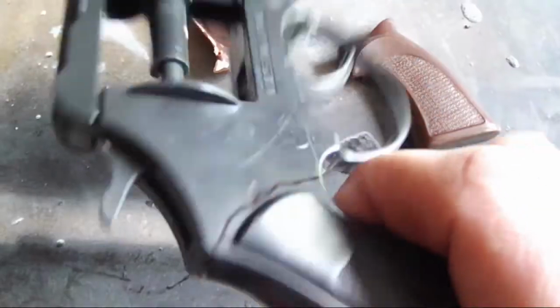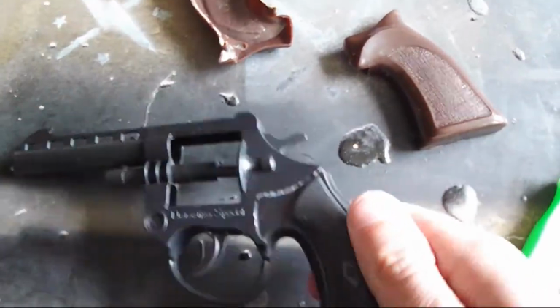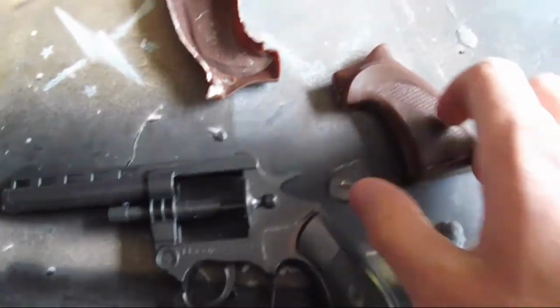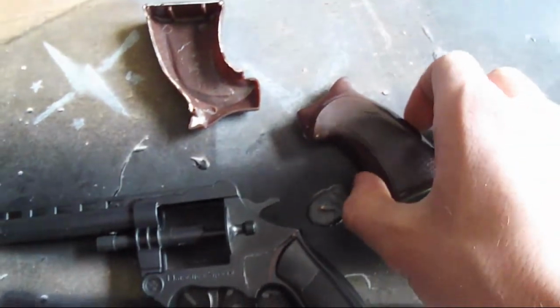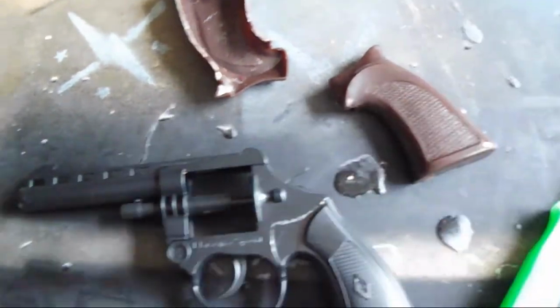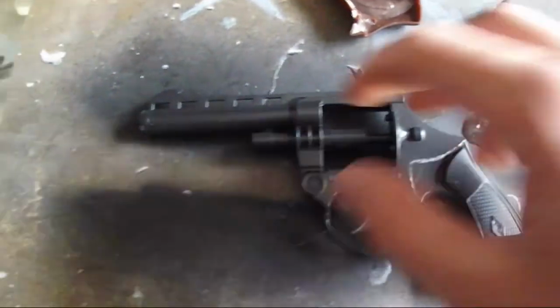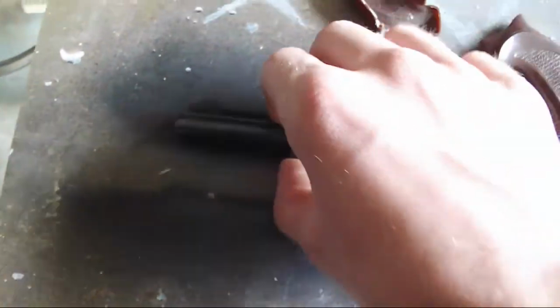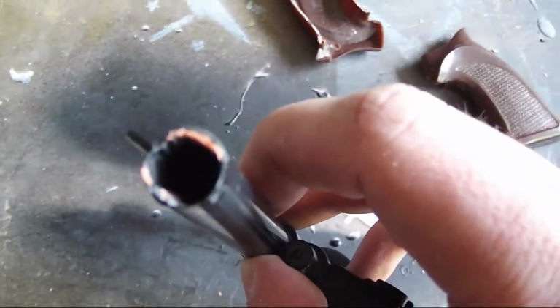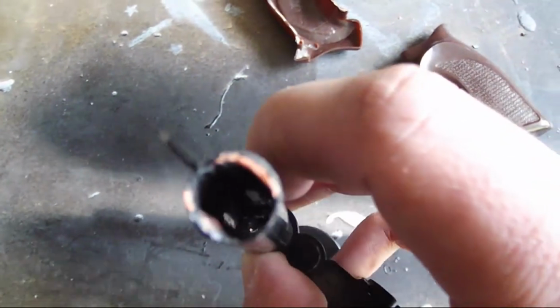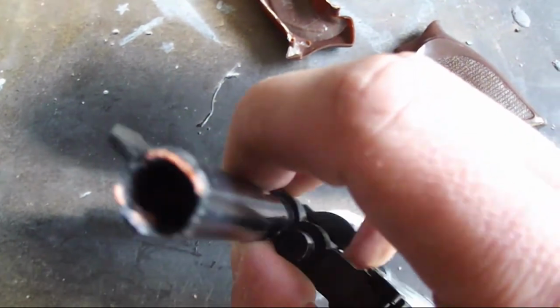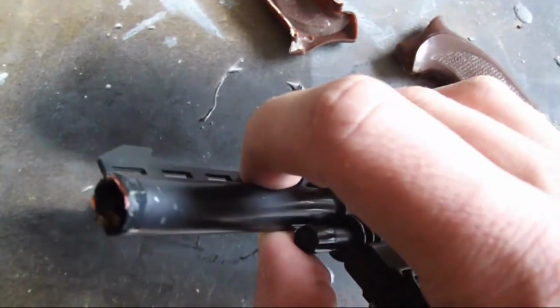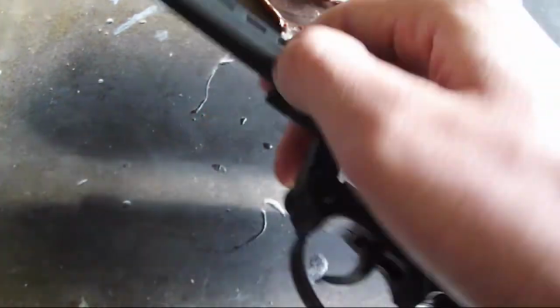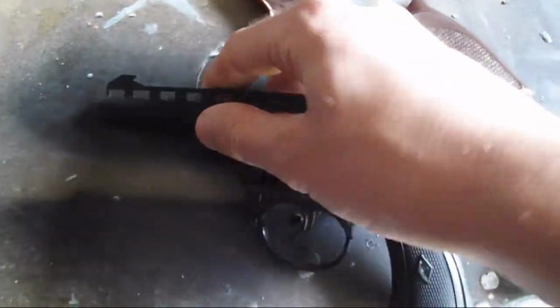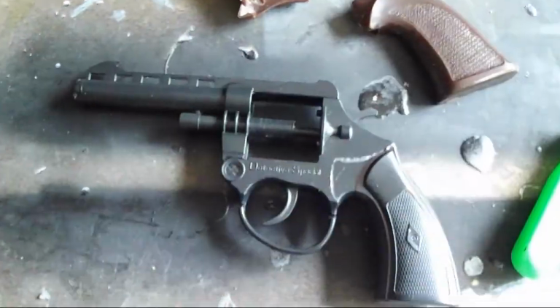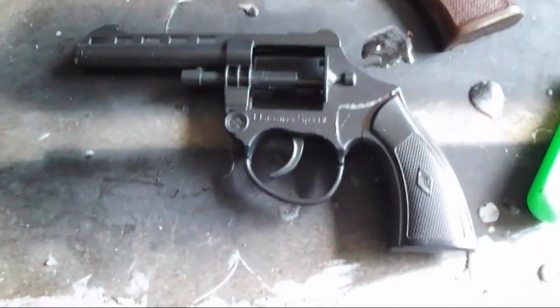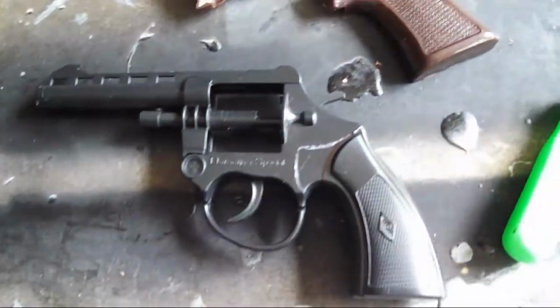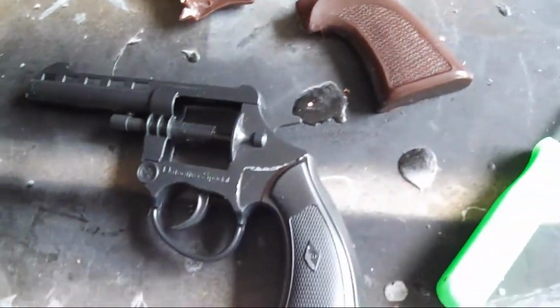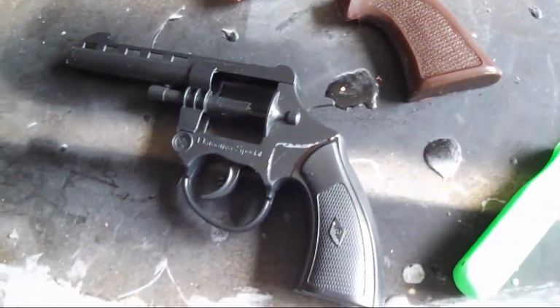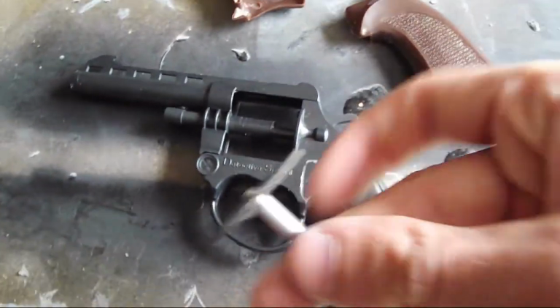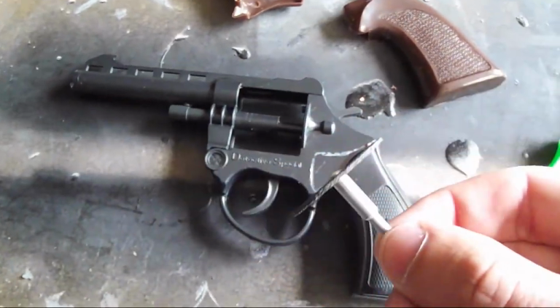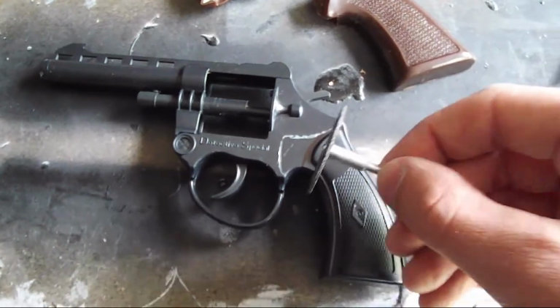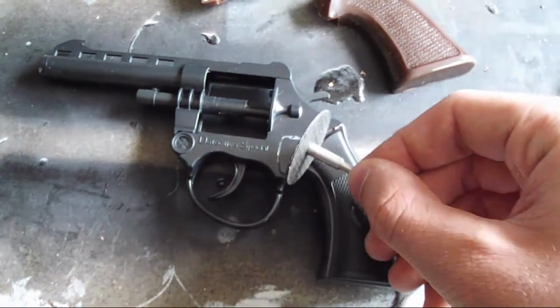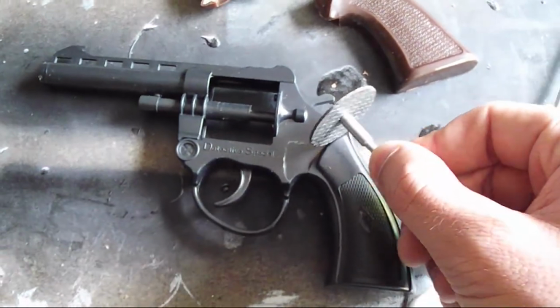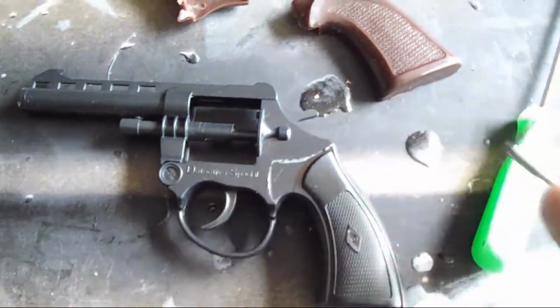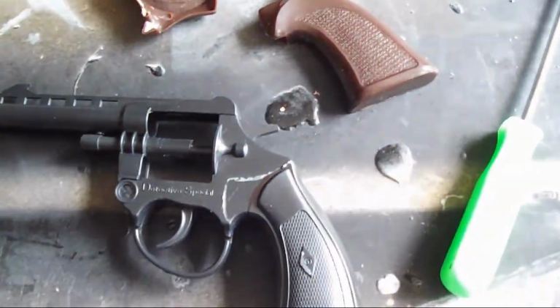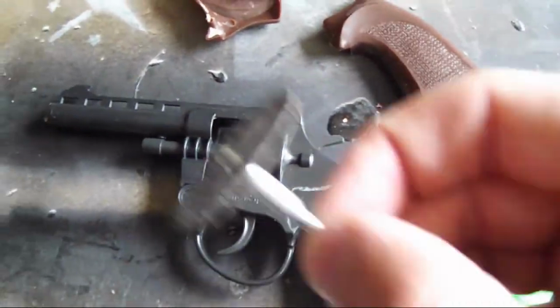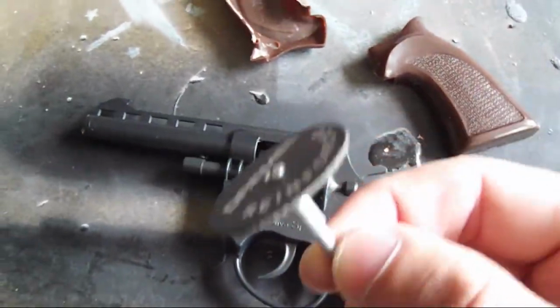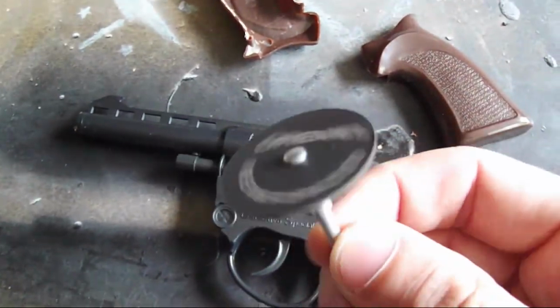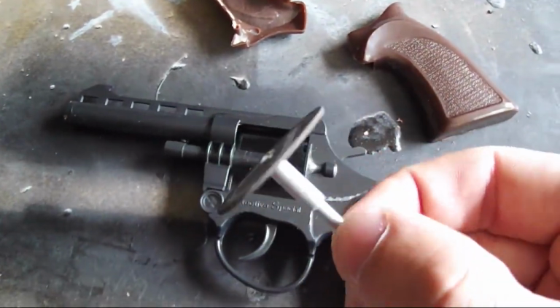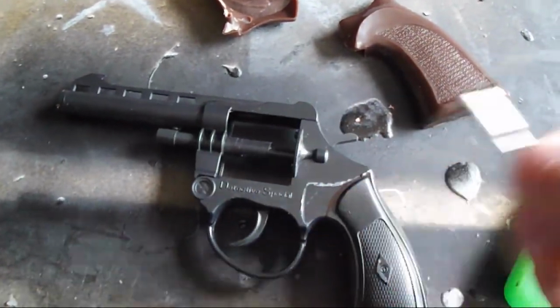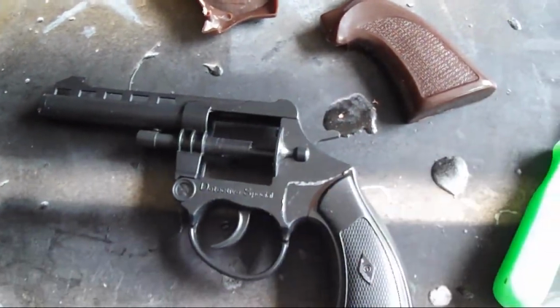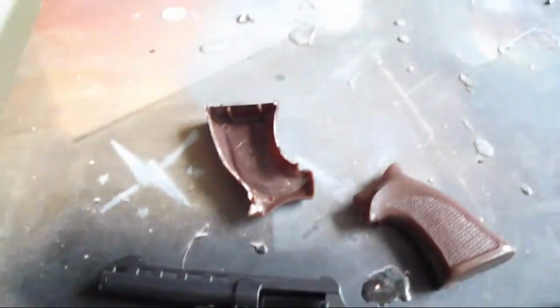First, cut off the handle that's already on the gun with your dremel tool. I used a disc bit because I wanted to keep a lot of the gun intact, as I plan on hot gluing two pieces of EVA foam onto it to act as the handle.